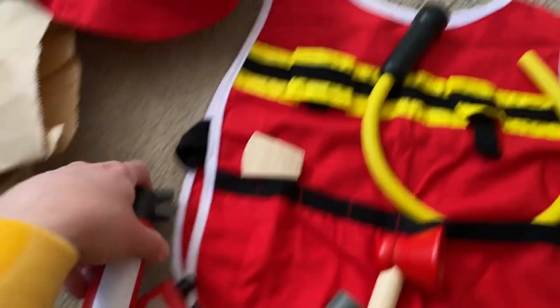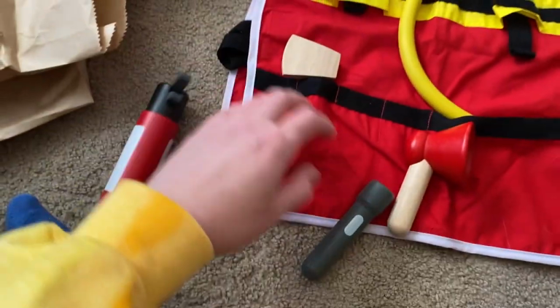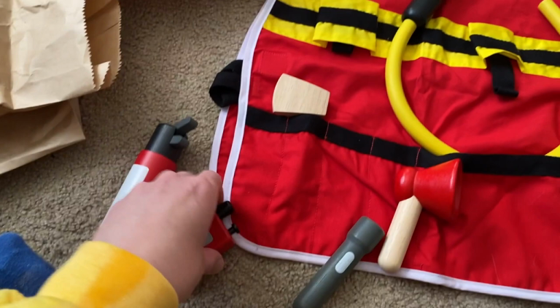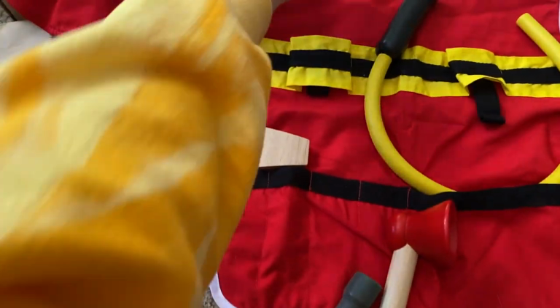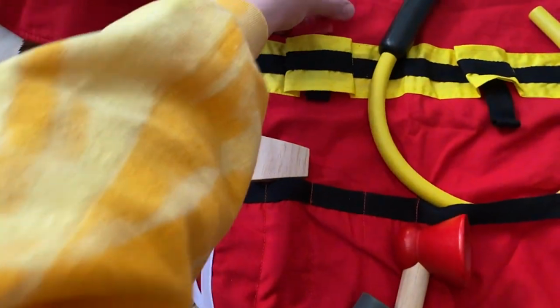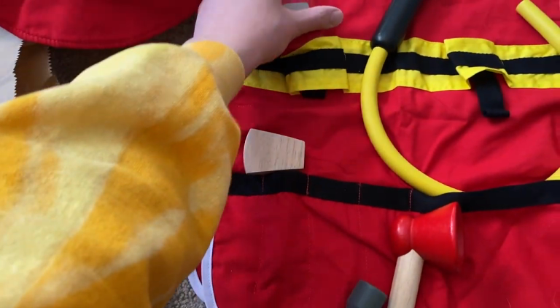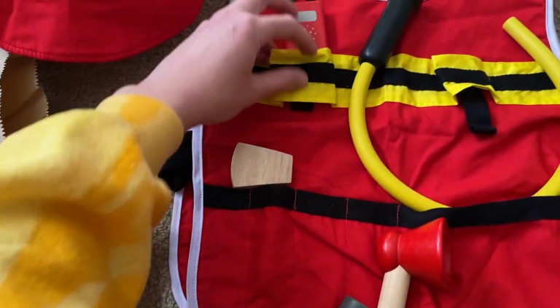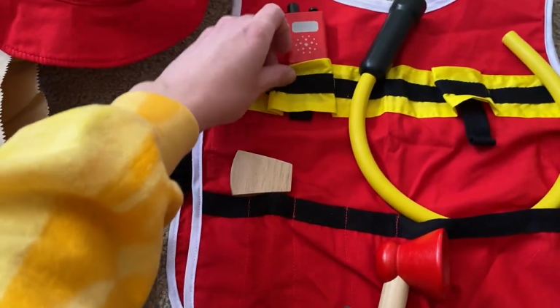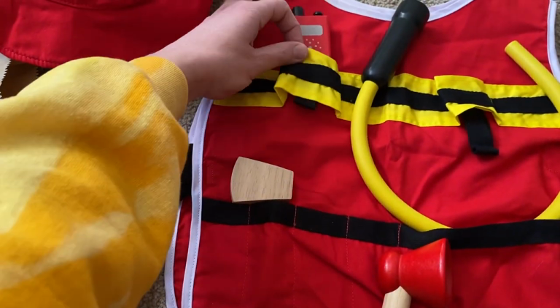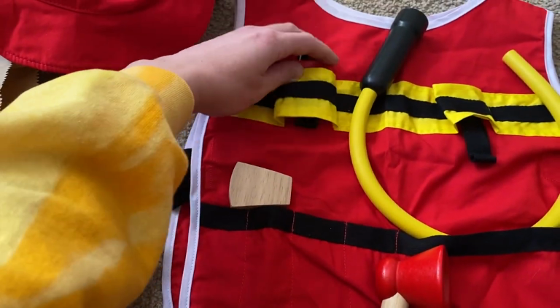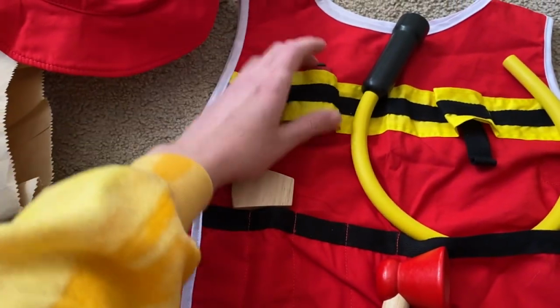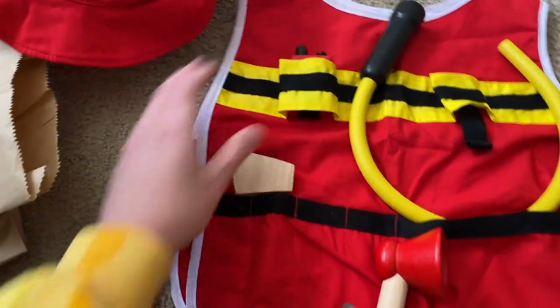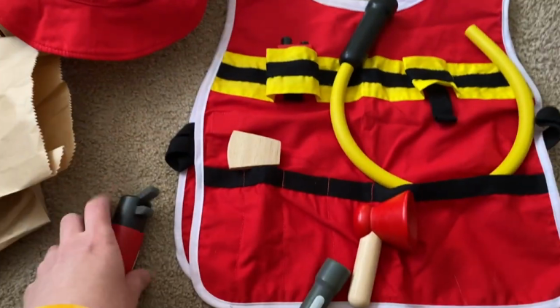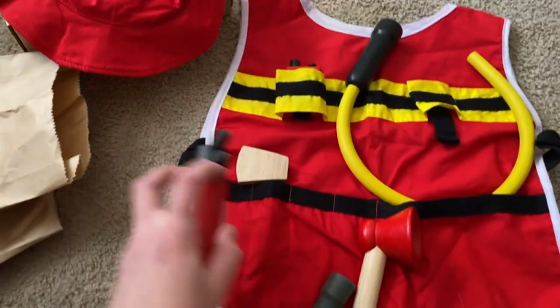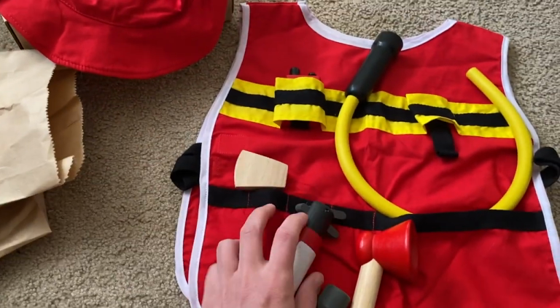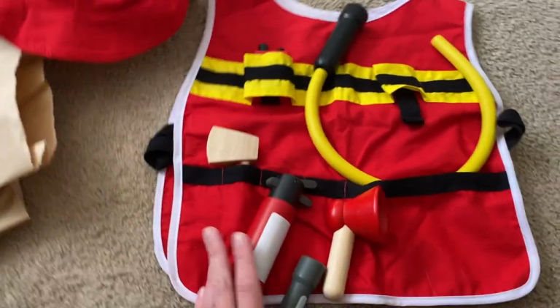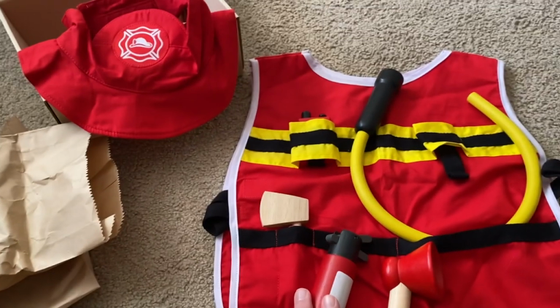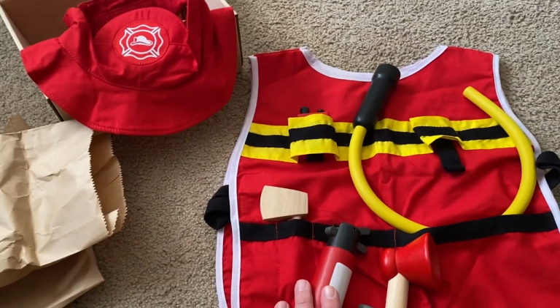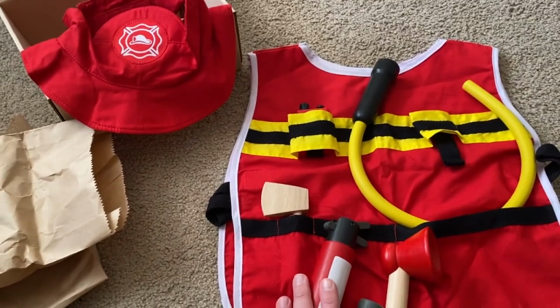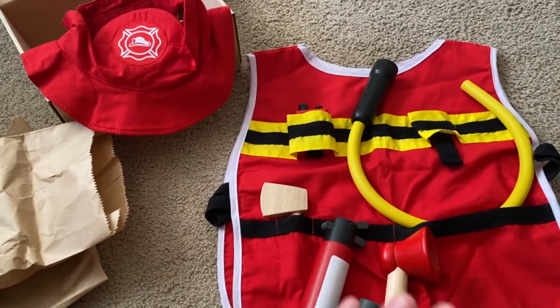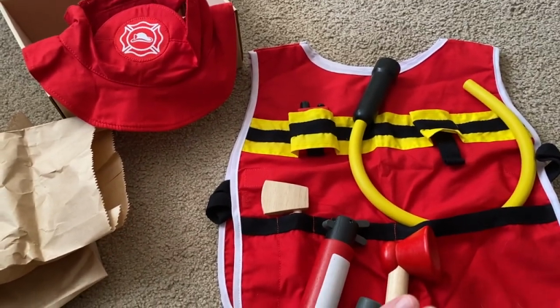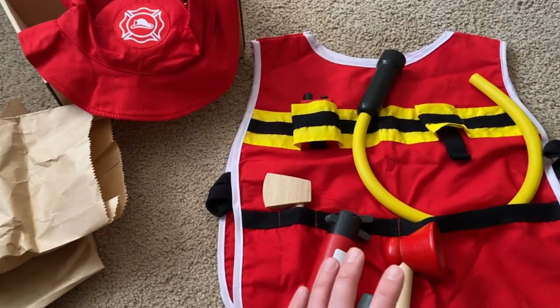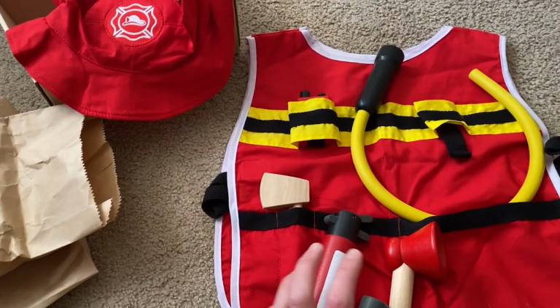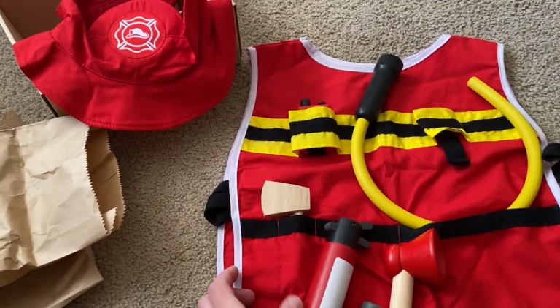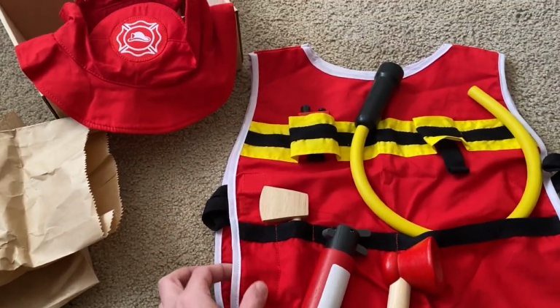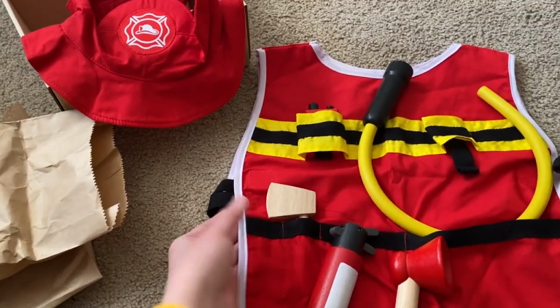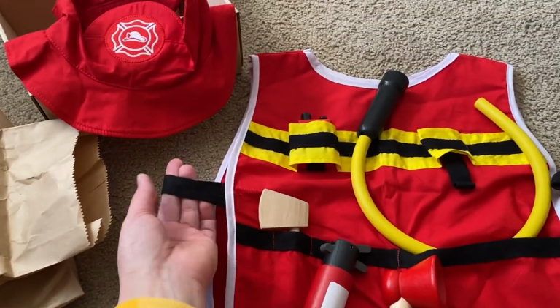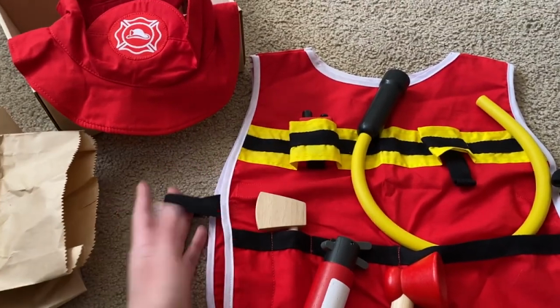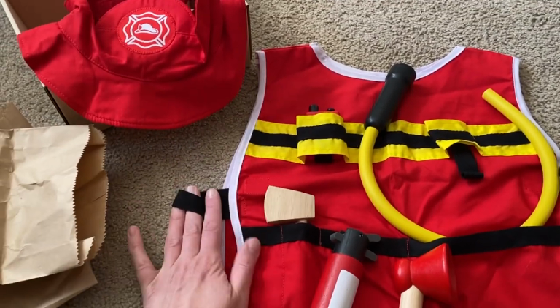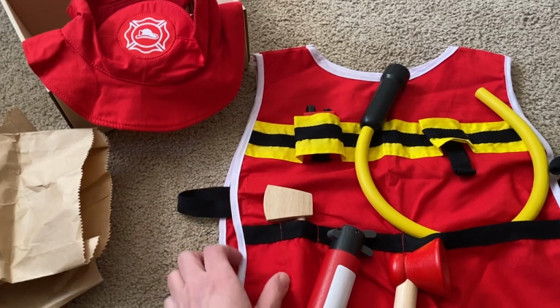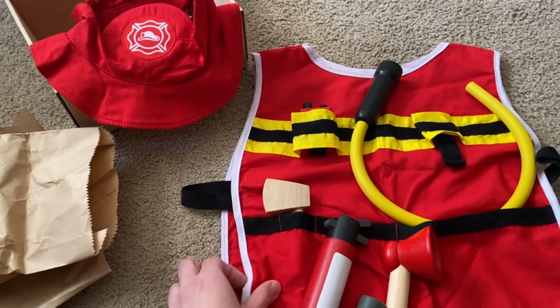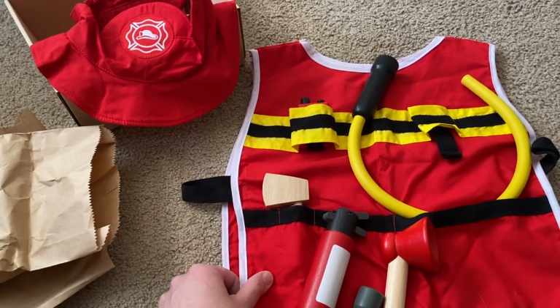I think the walkie talkie goes up here so that you can carry everything around while you're wearing it. This is a very fun pretend play set that's new this year from Planned Toys.